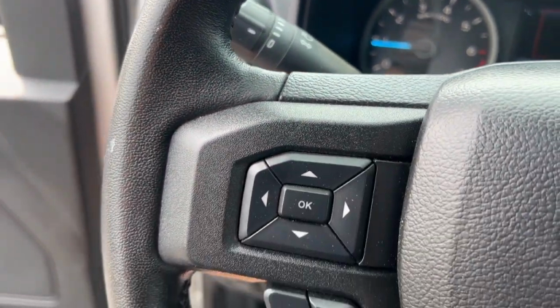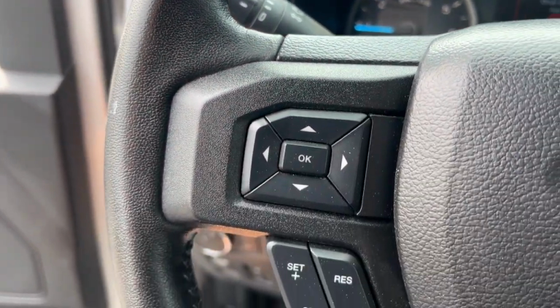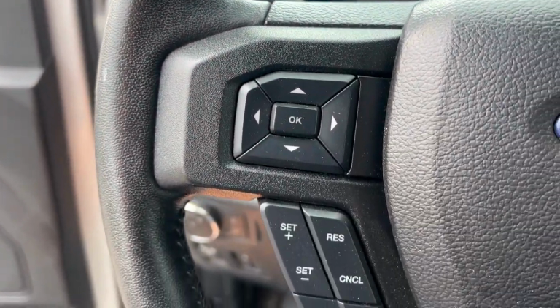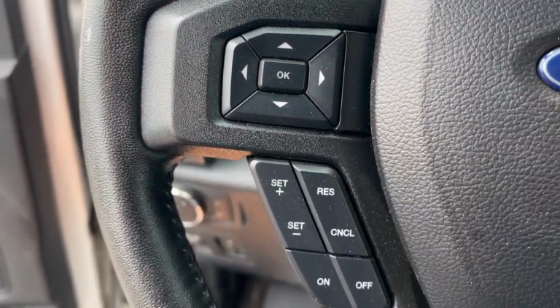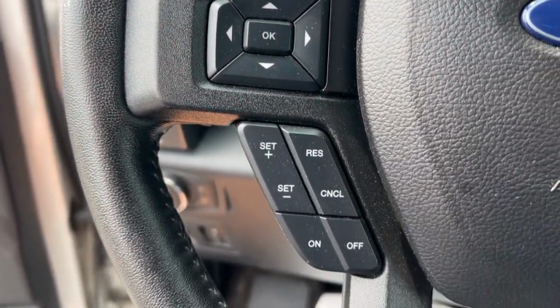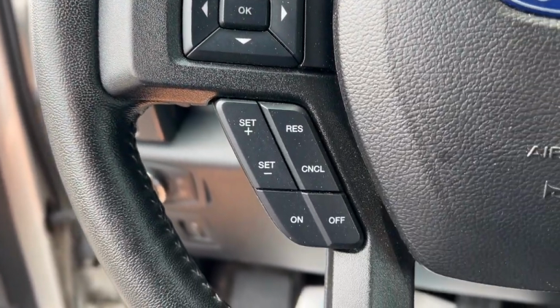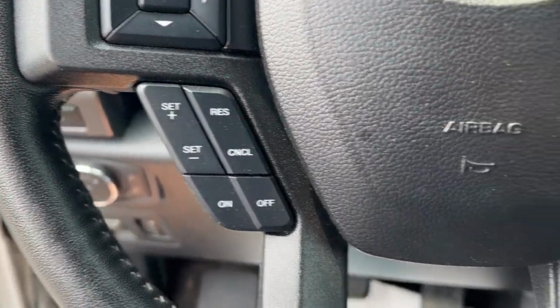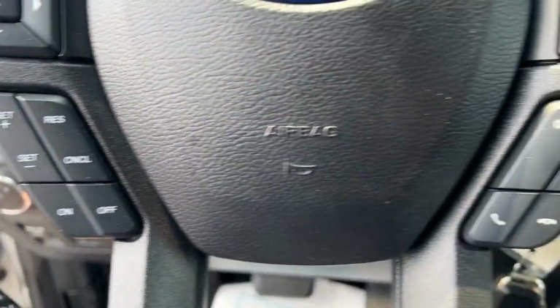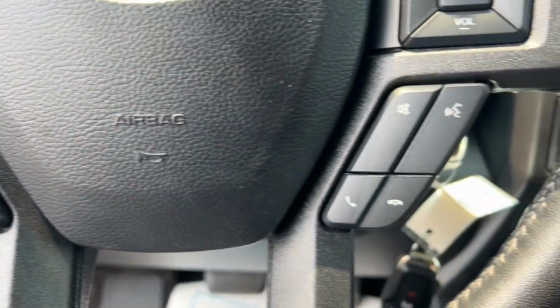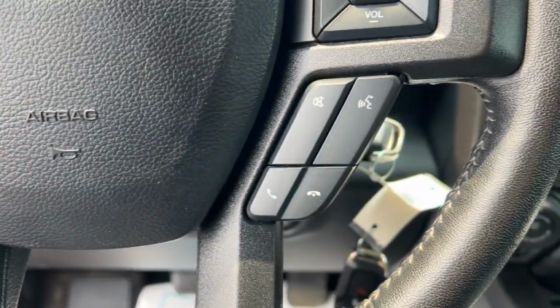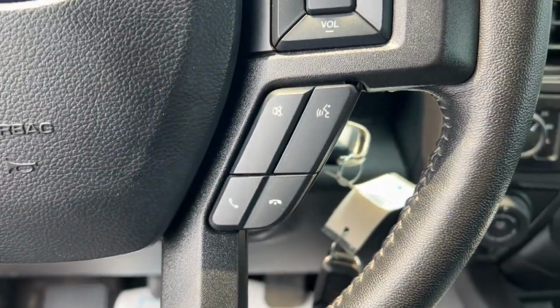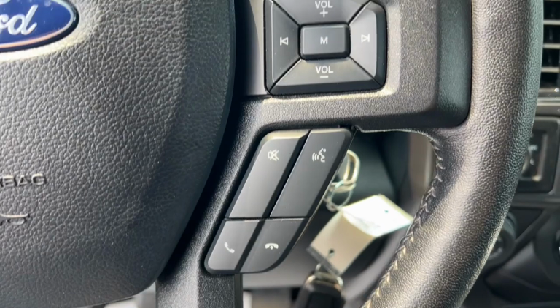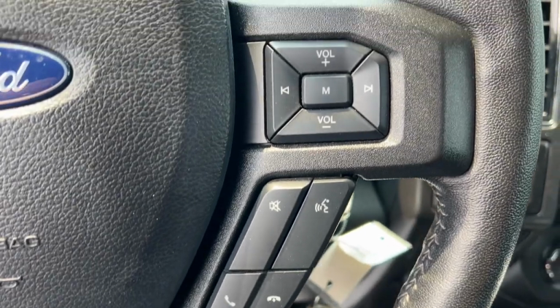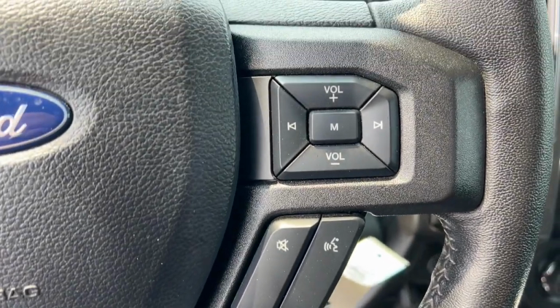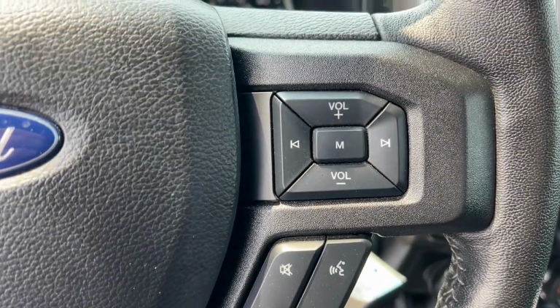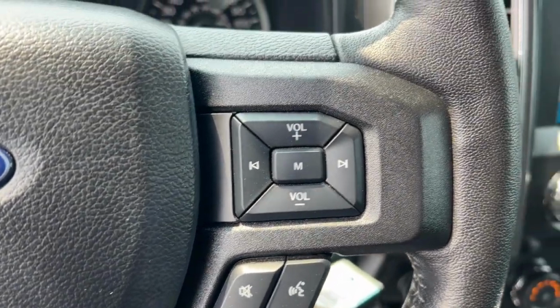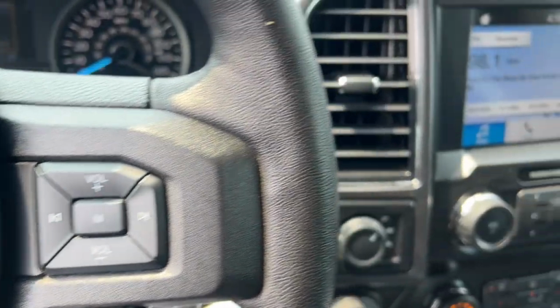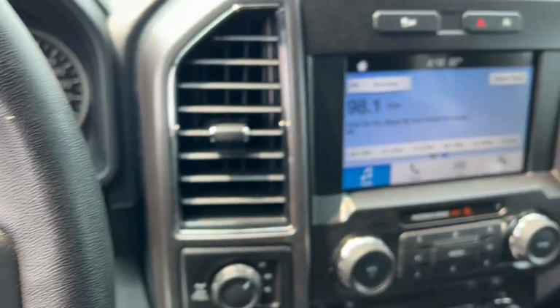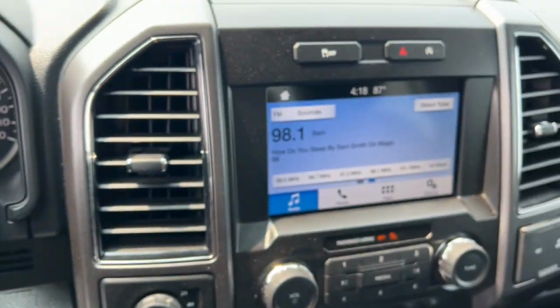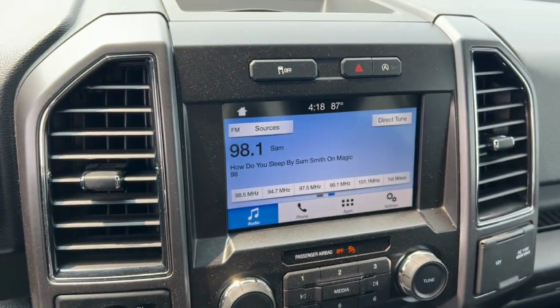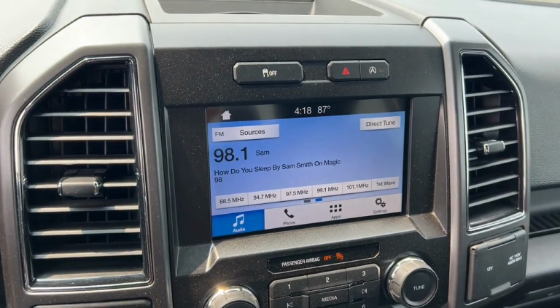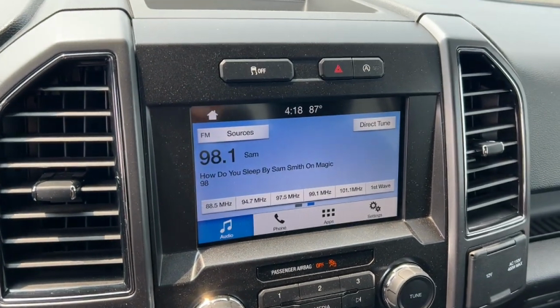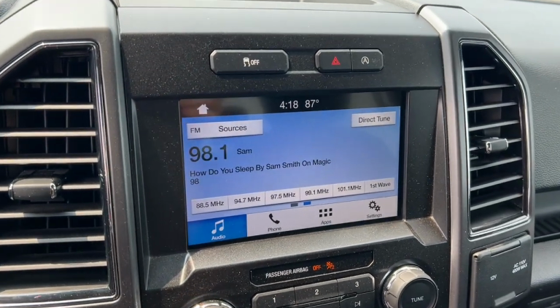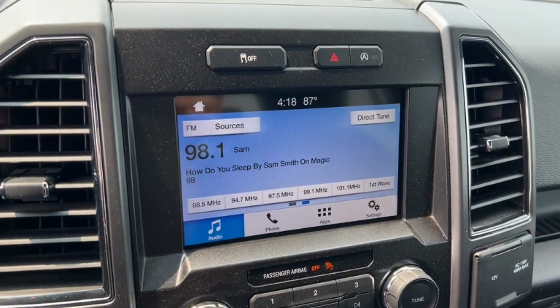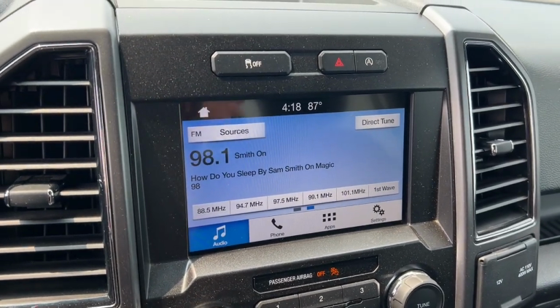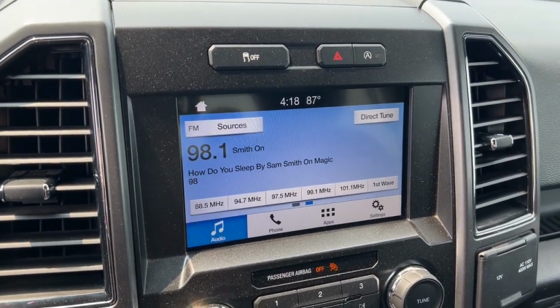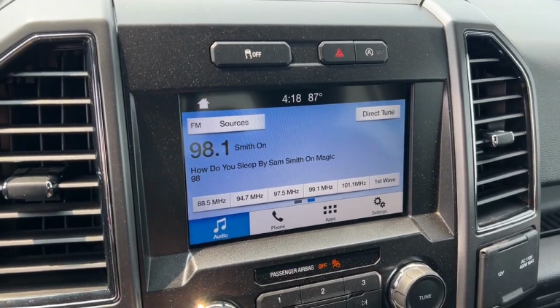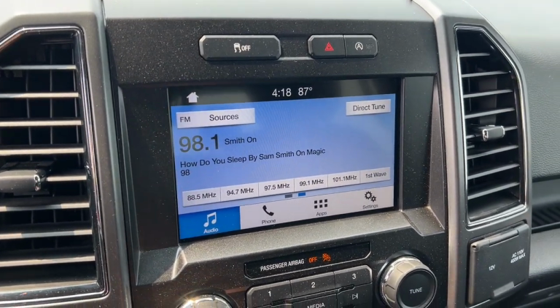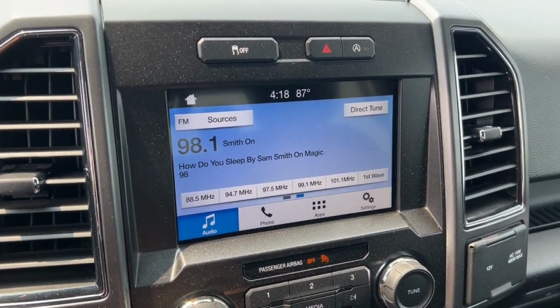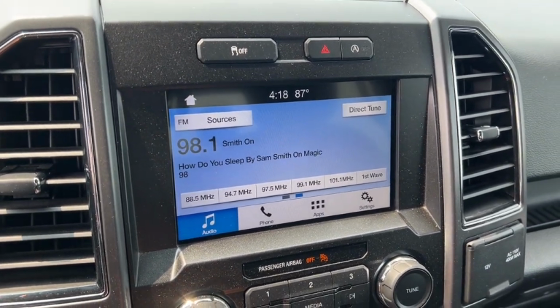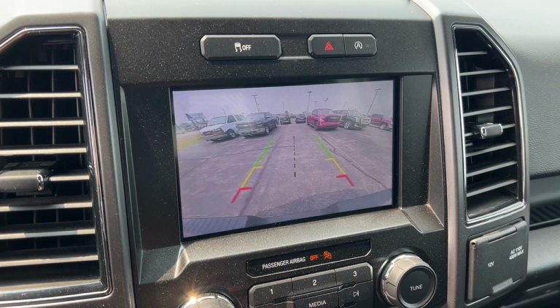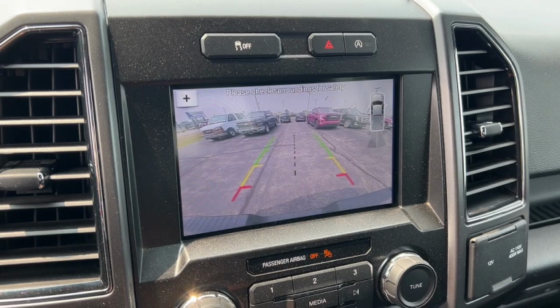Apple CarPlay and/or Android Auto. Keyless entry. Heated driver's seat. Satellite radio. Backup camera. Heated mirrors.